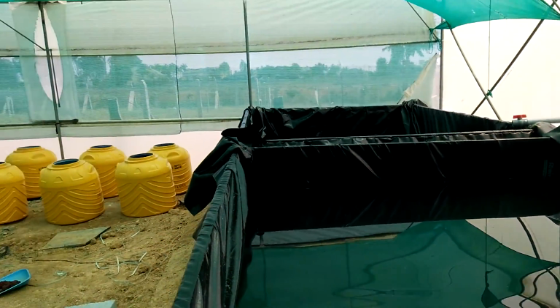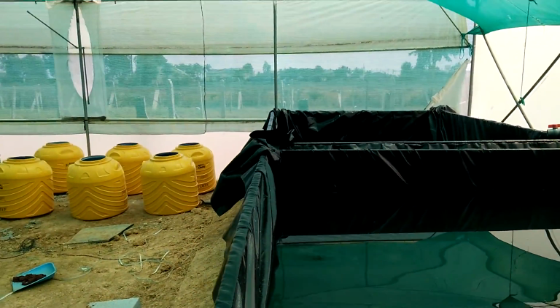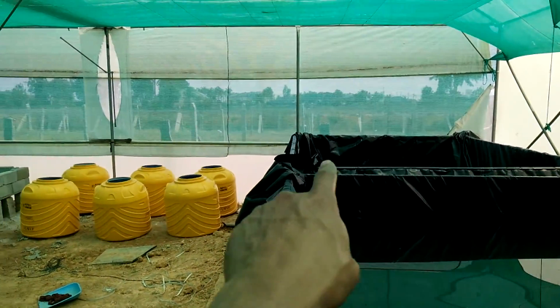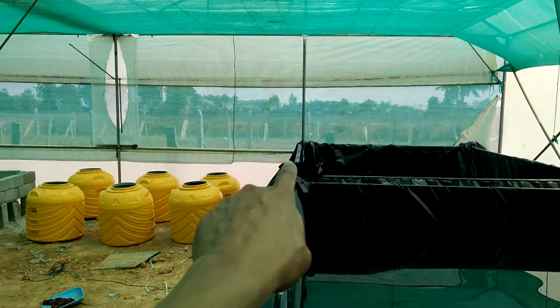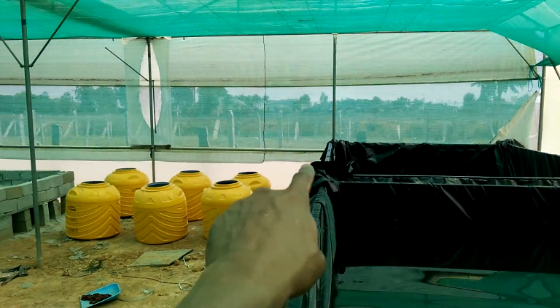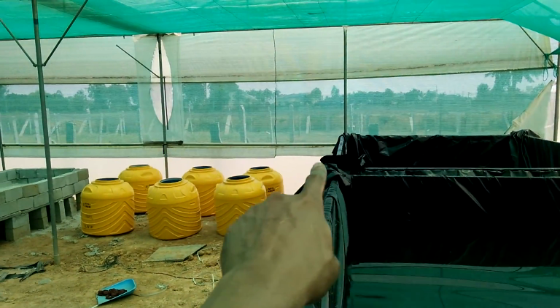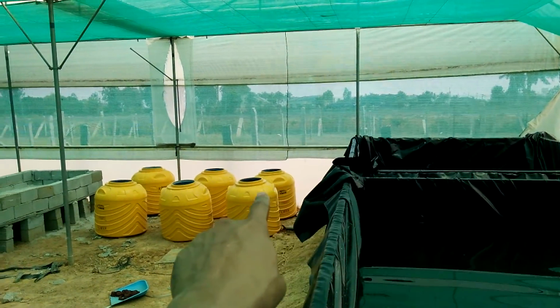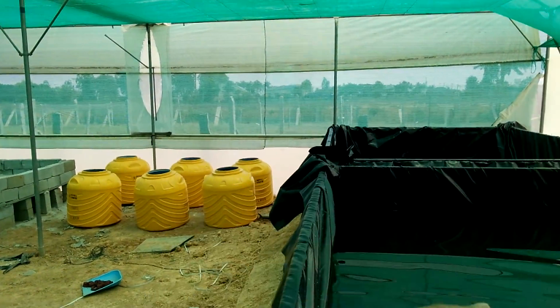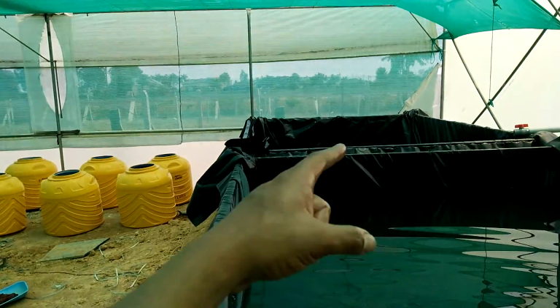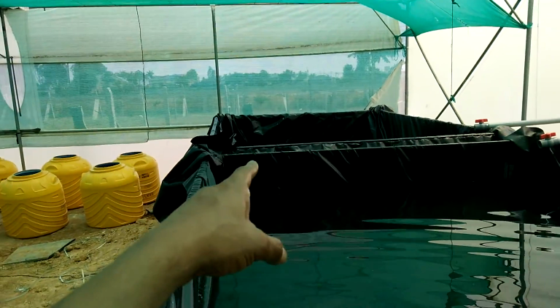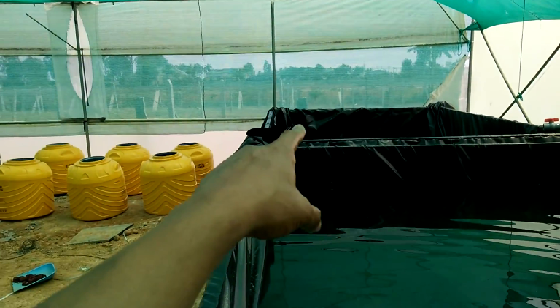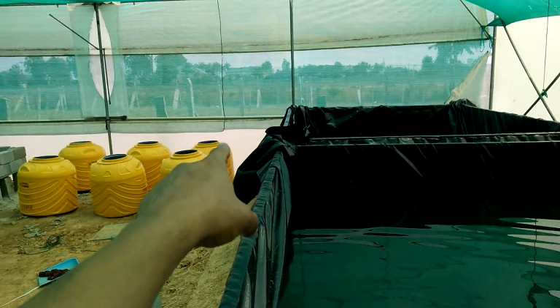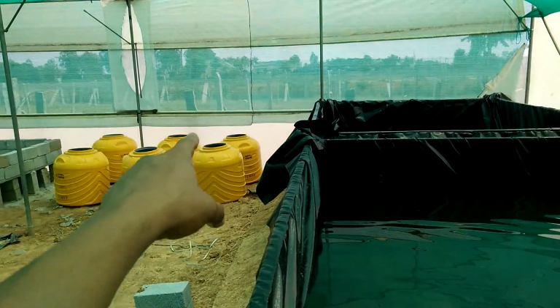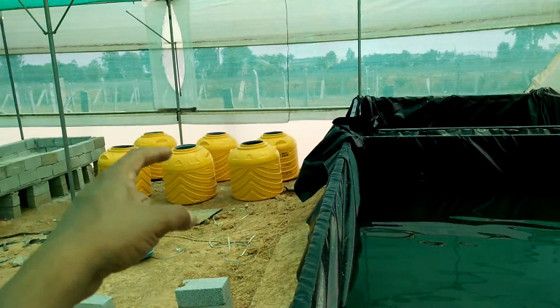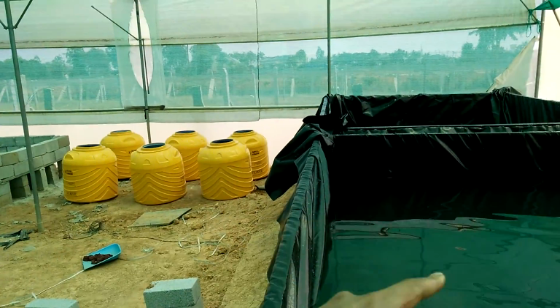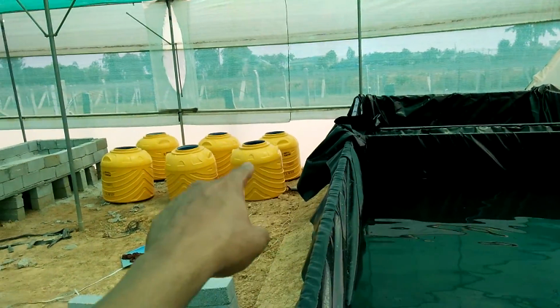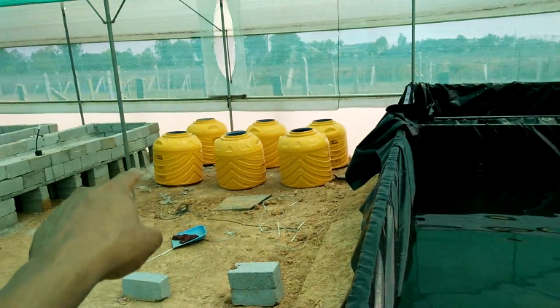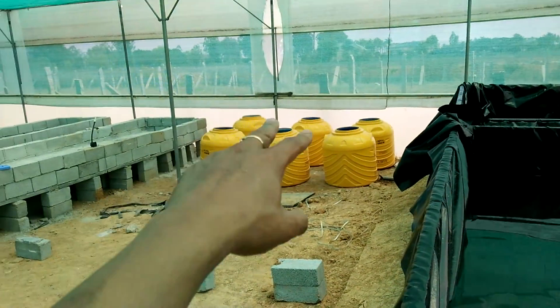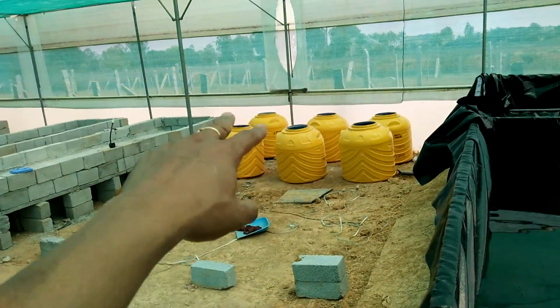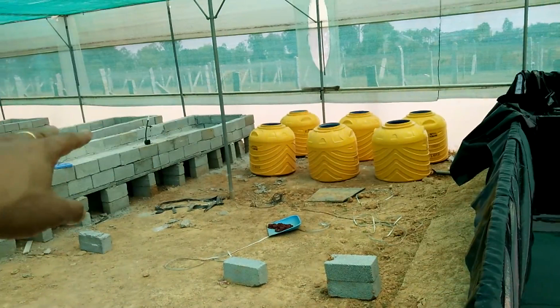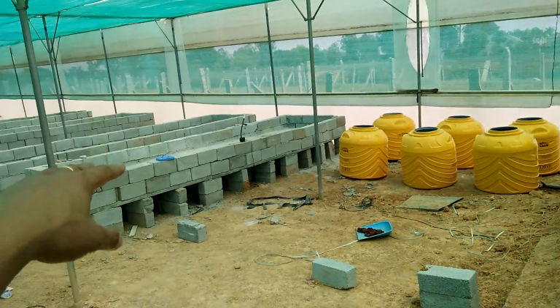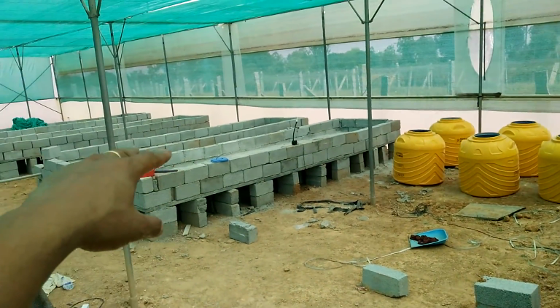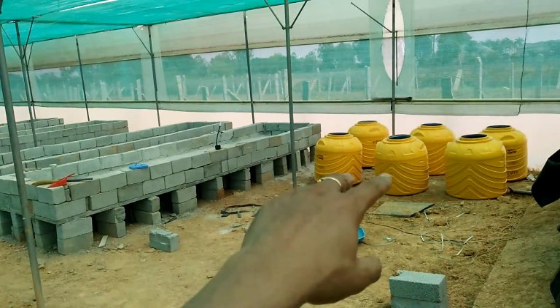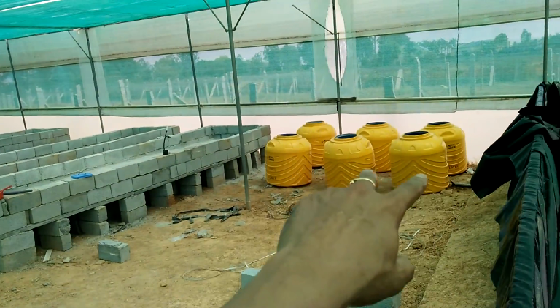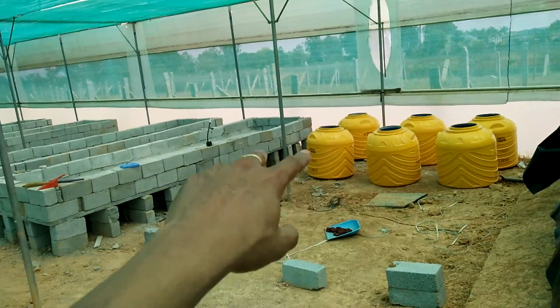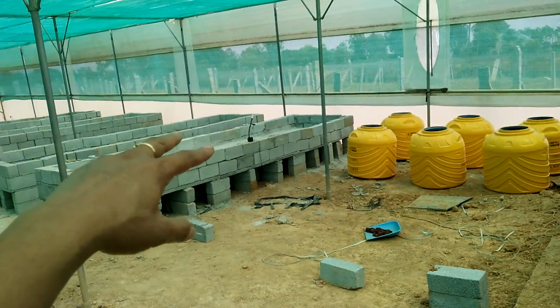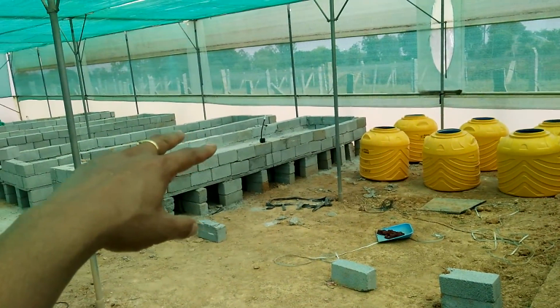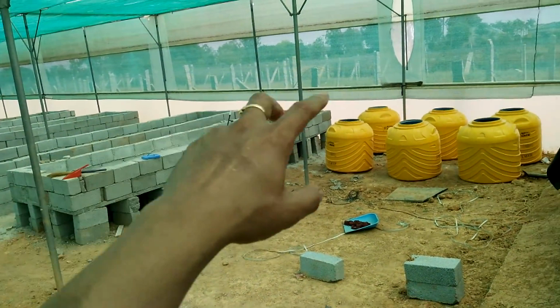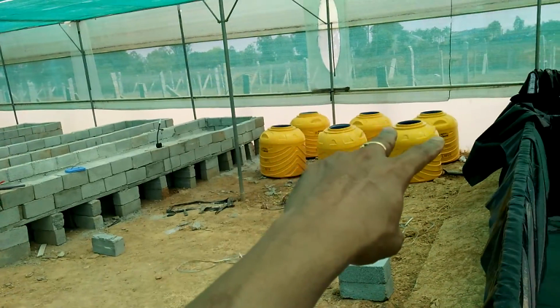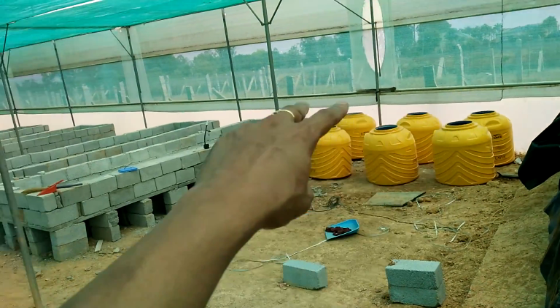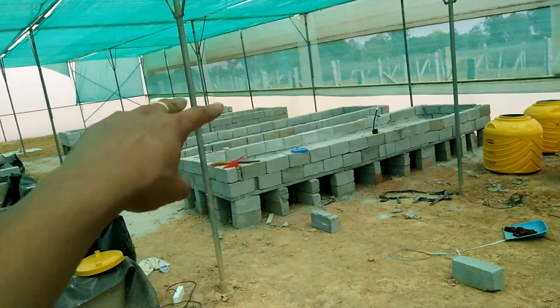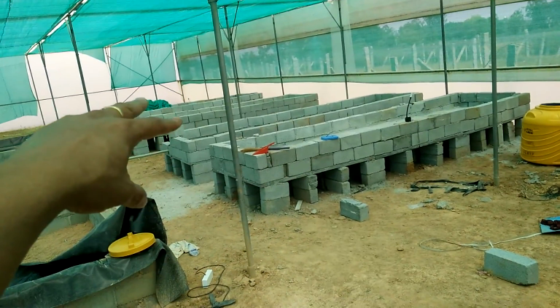From here the water is going to go — so we have two fish tanks. One fish tank will have three filters, the other fish tank will have these three filters, and then from there it will go into grow beds. One set will take care of two grow beds, the other set will take care of the other two grow beds.